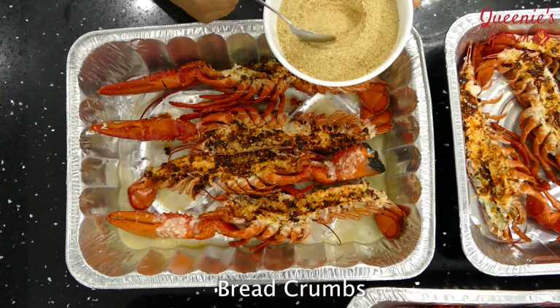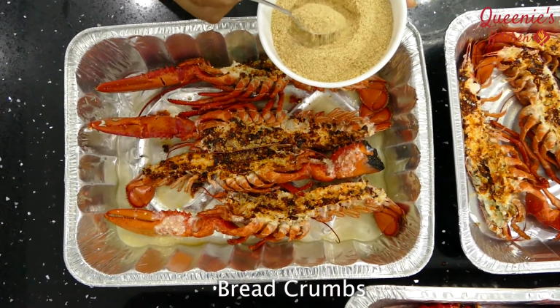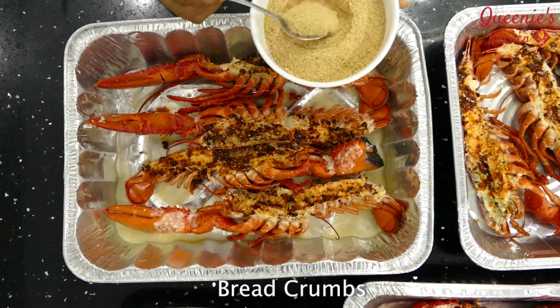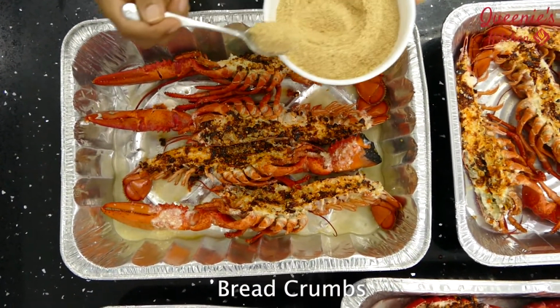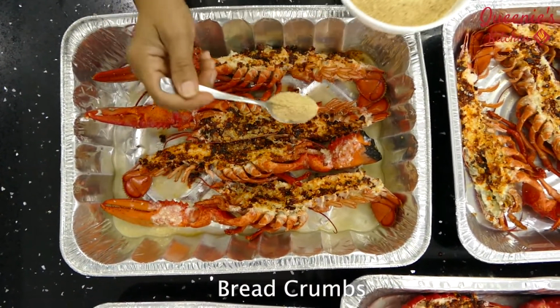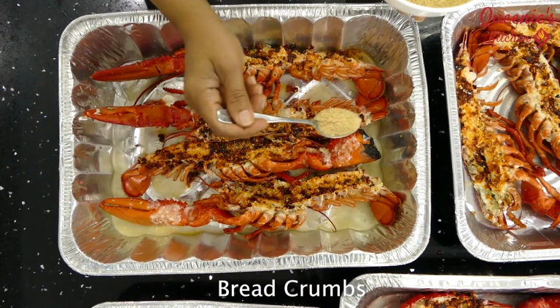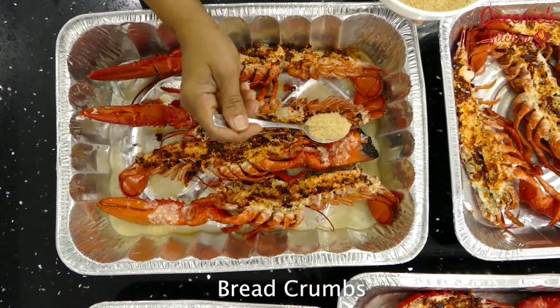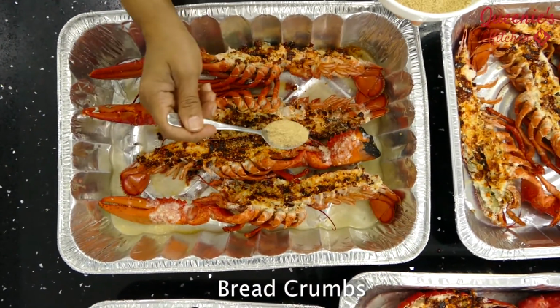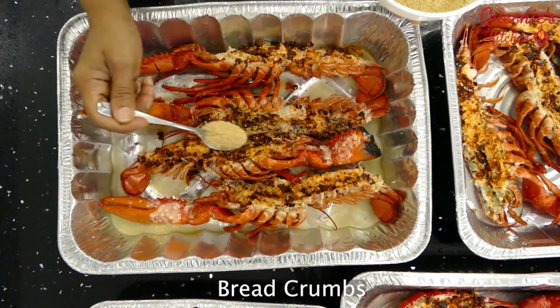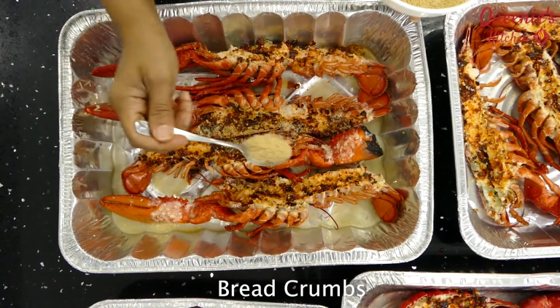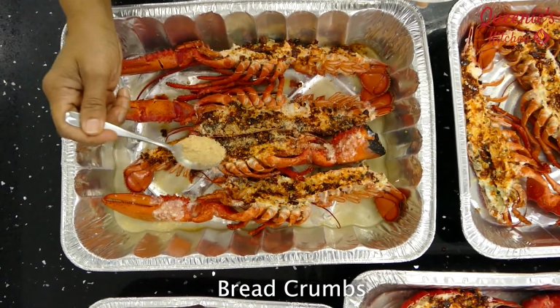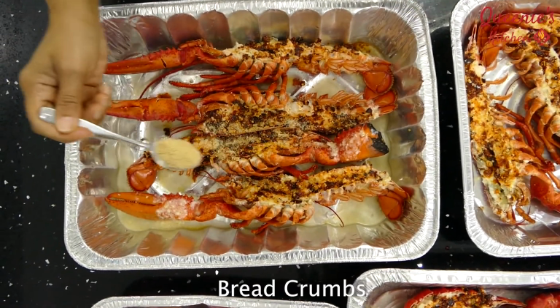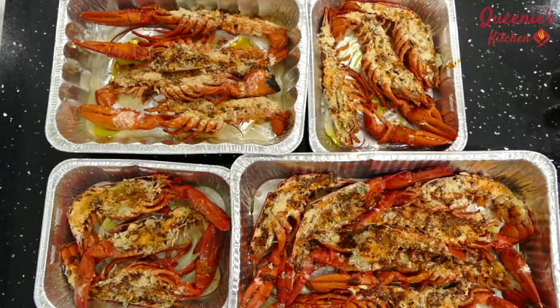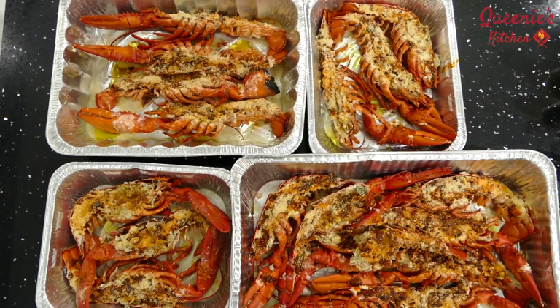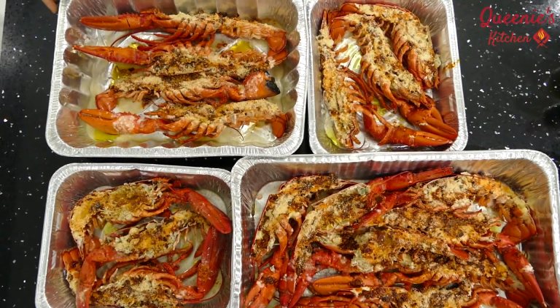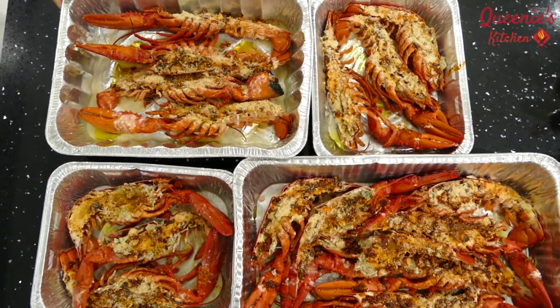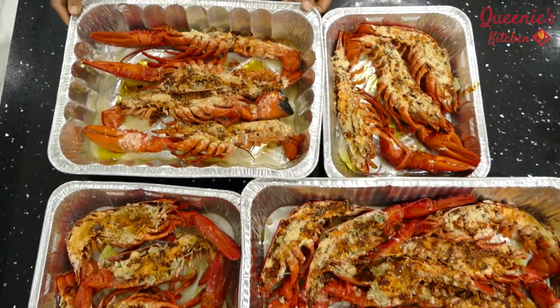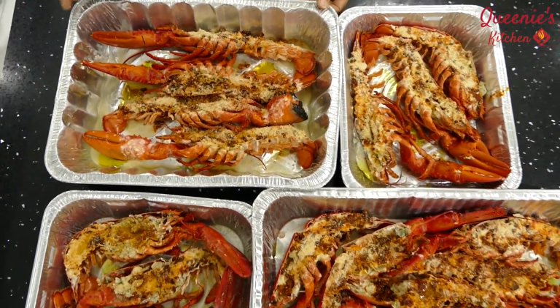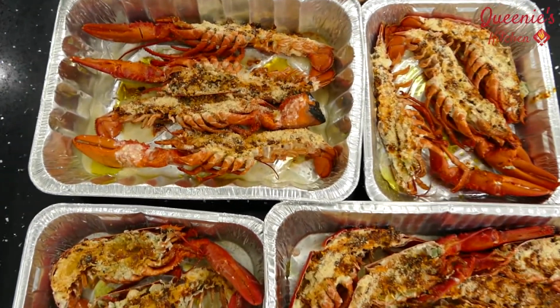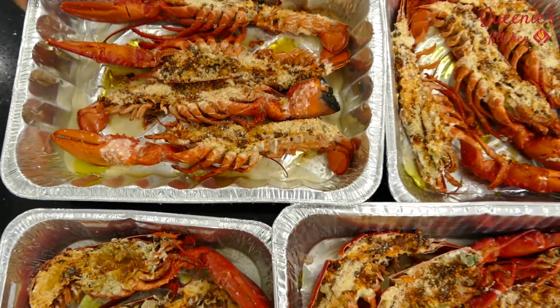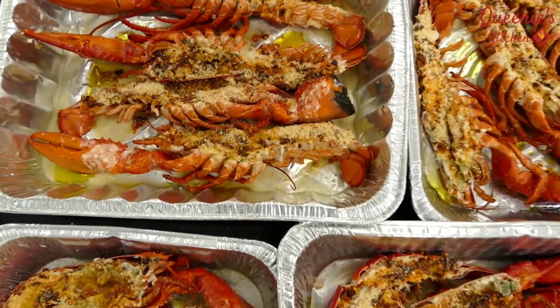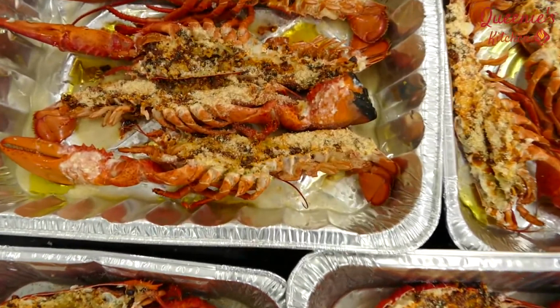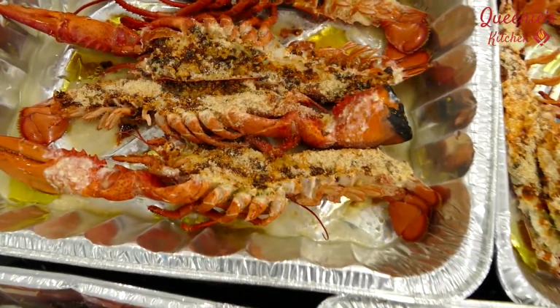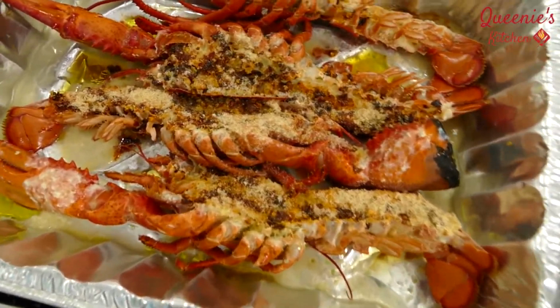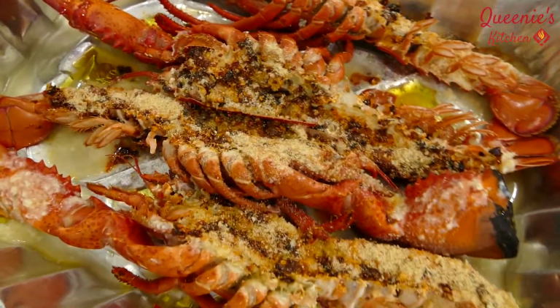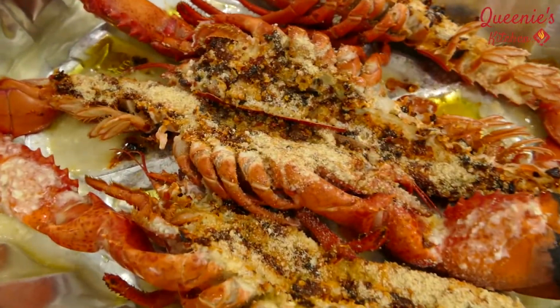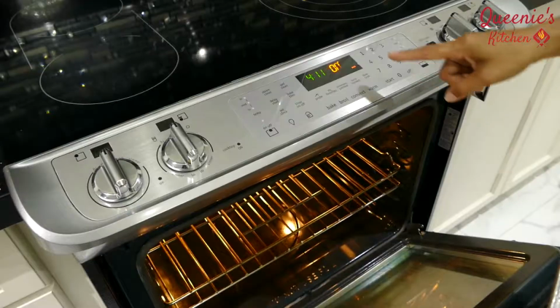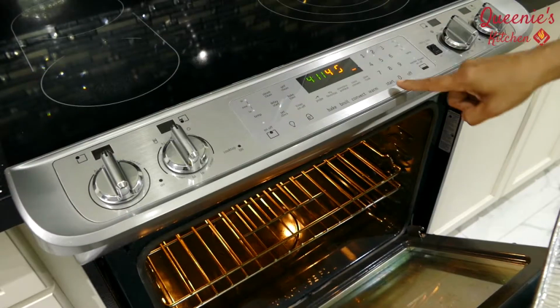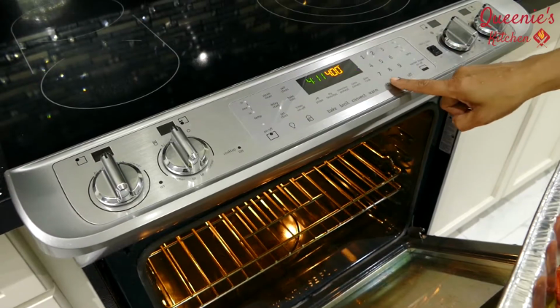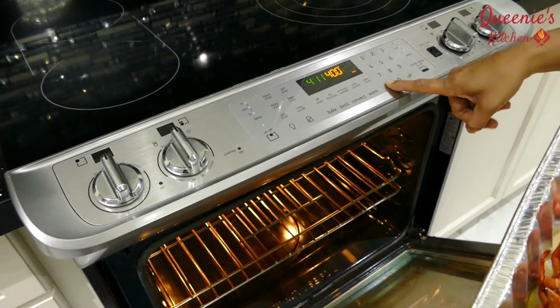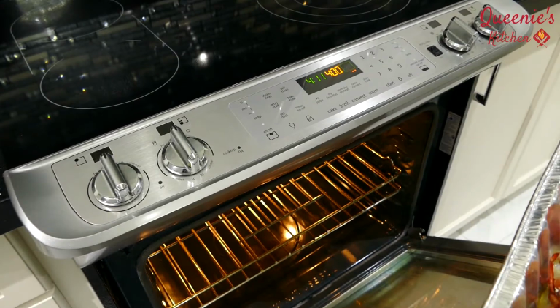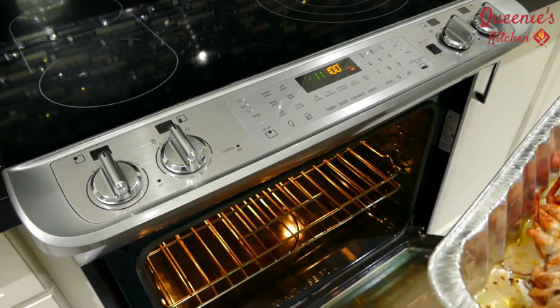Add the bread crumbs and add the lobsters and add the spices to the steamed lobsters. We will bake it at 400 degrees for 15 minutes.